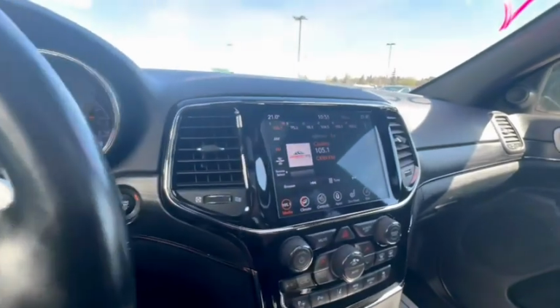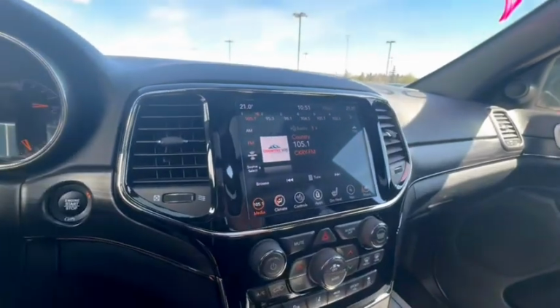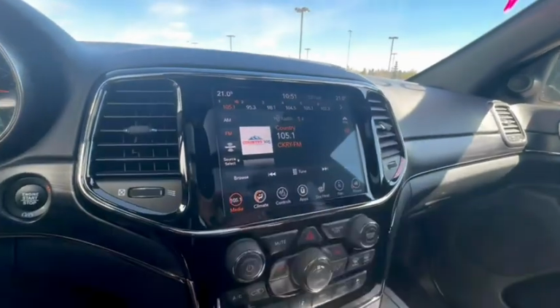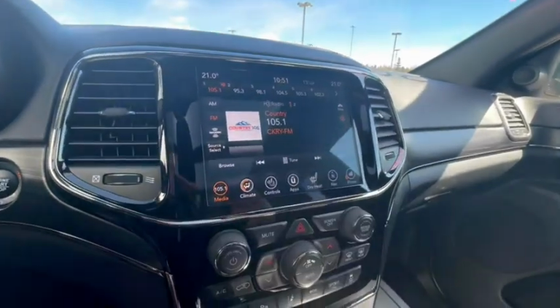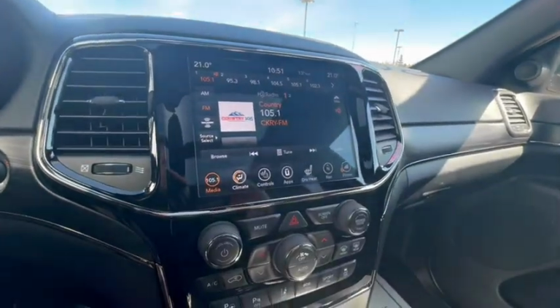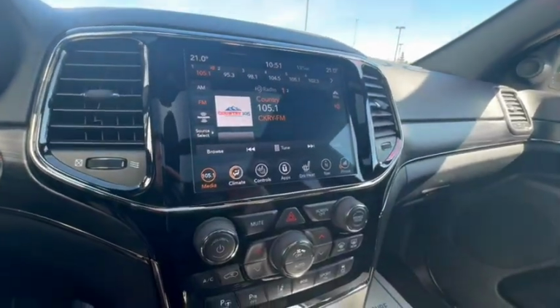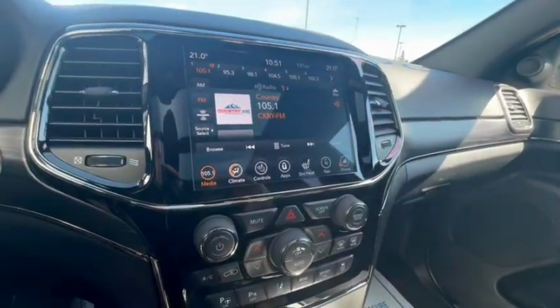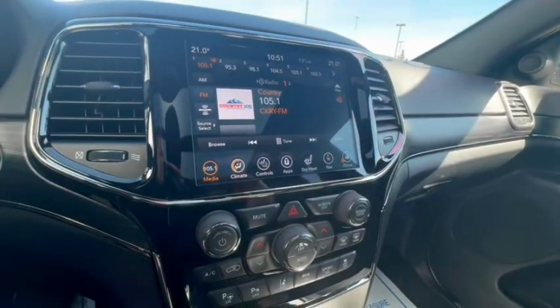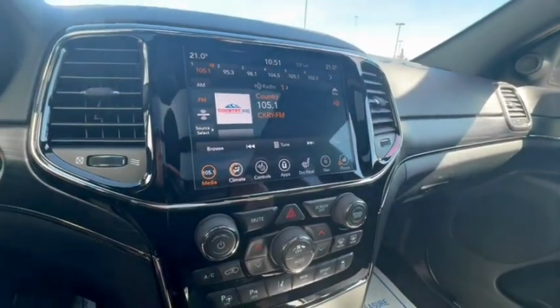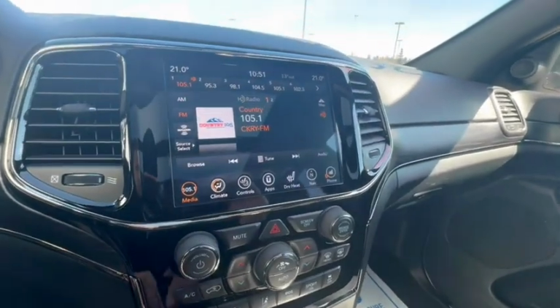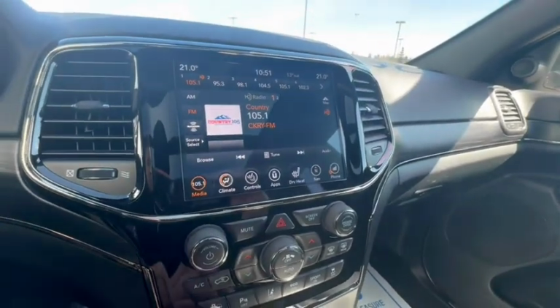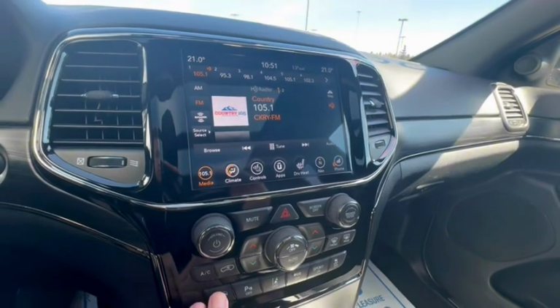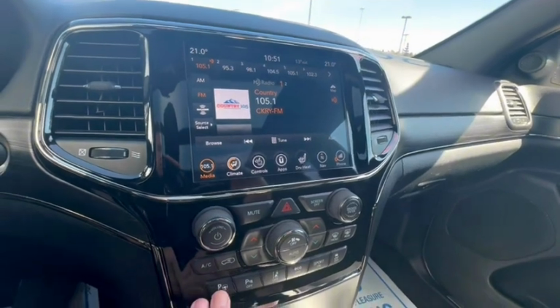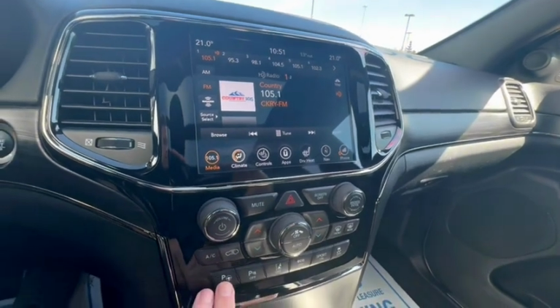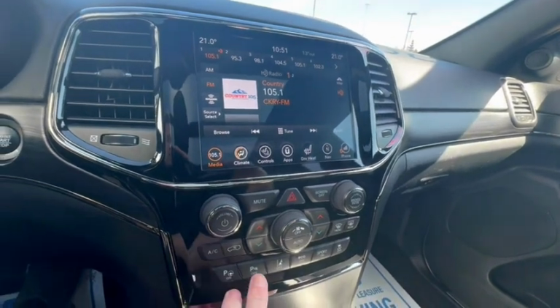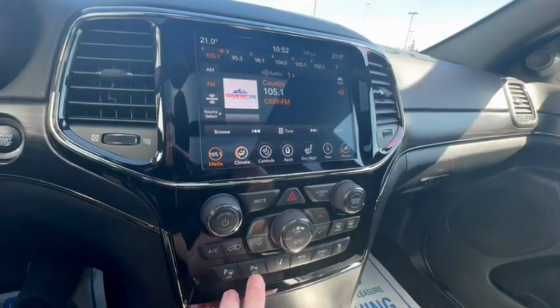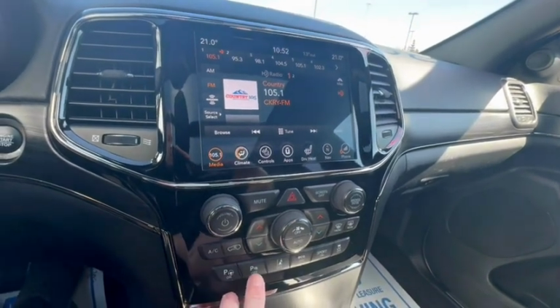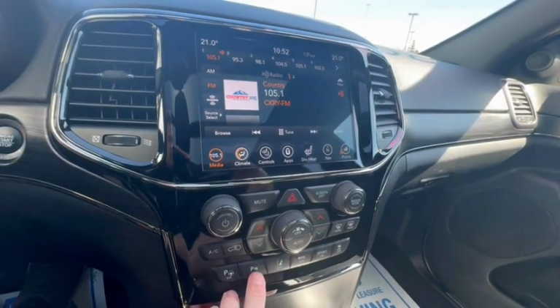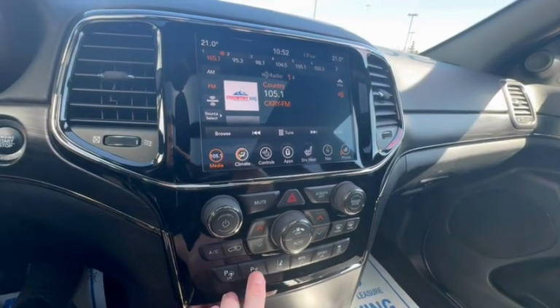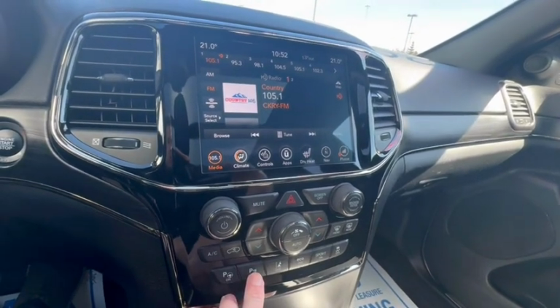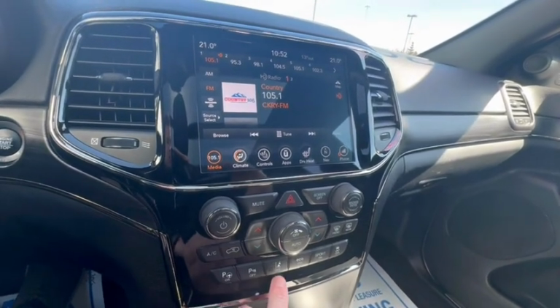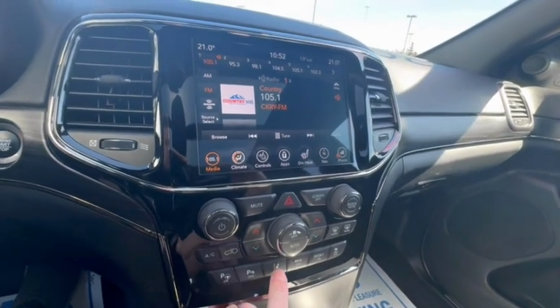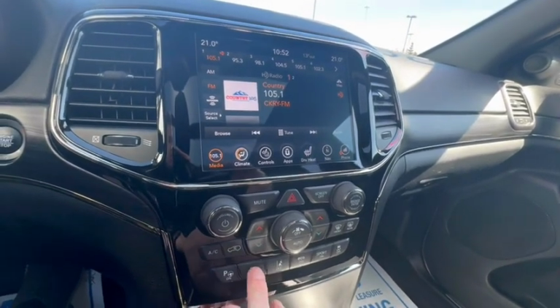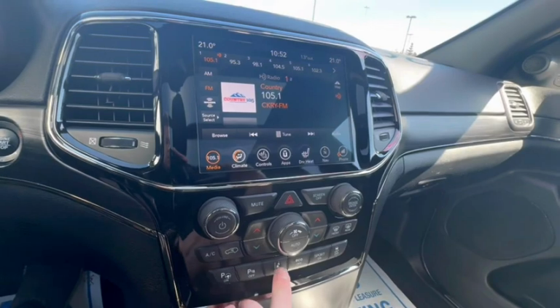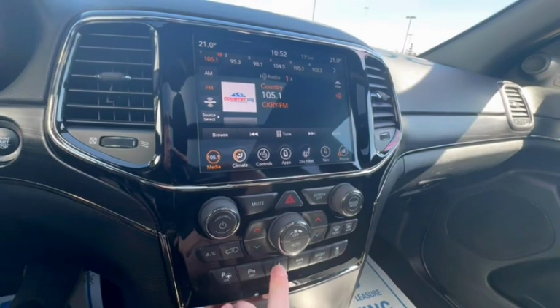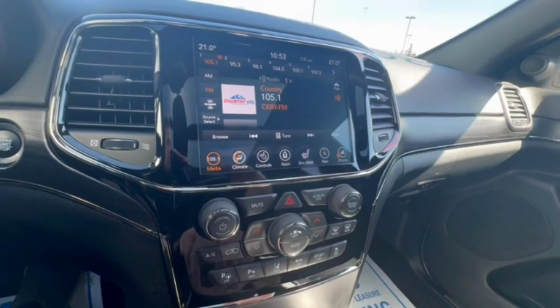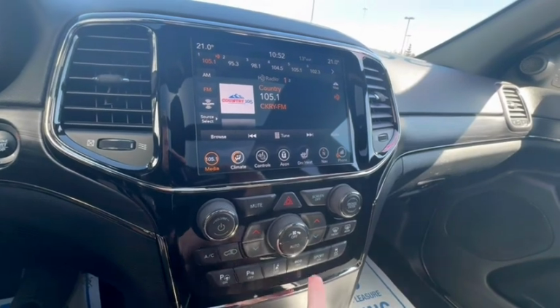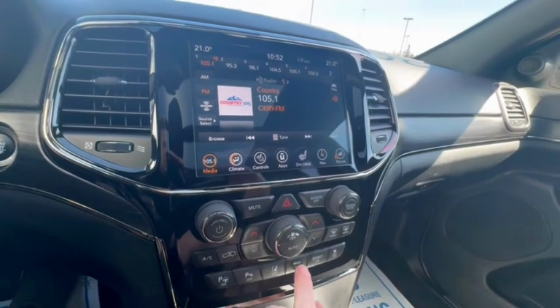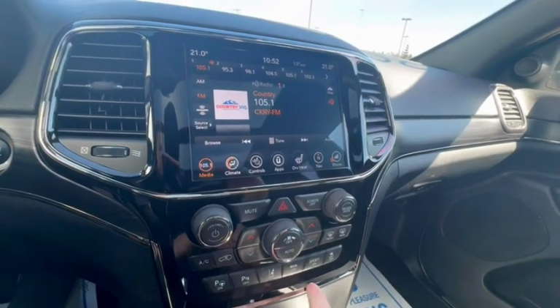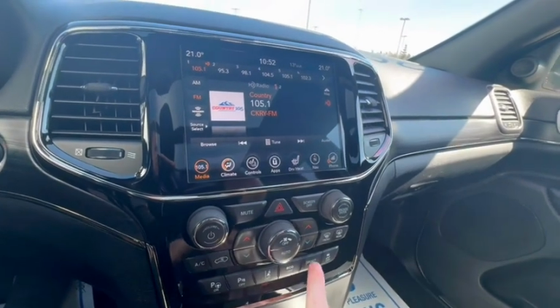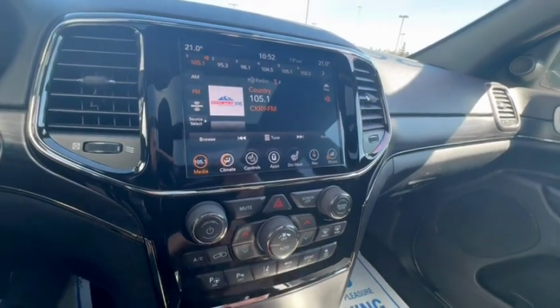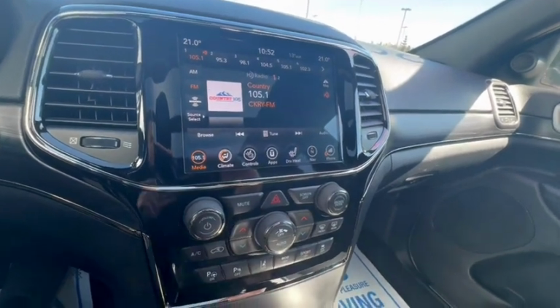8.4-inch touchscreen with navigation. Park assist, rear park sensors and front park sensors. Your lane departure warning, eco mode, and sport mode.